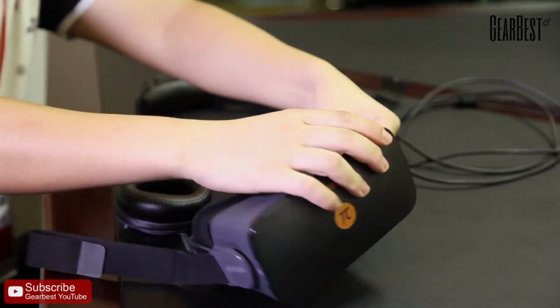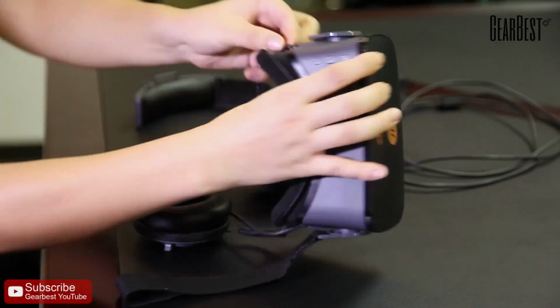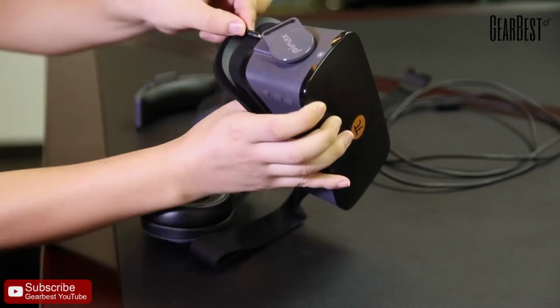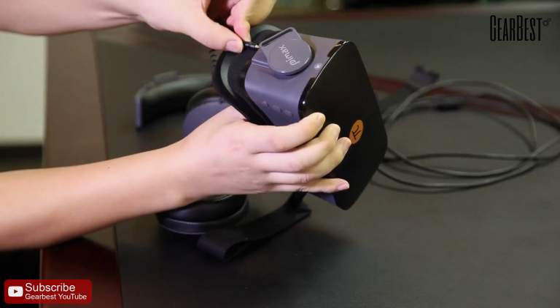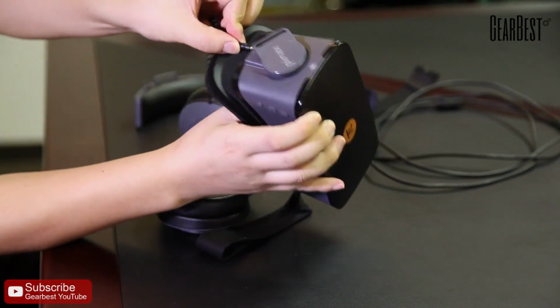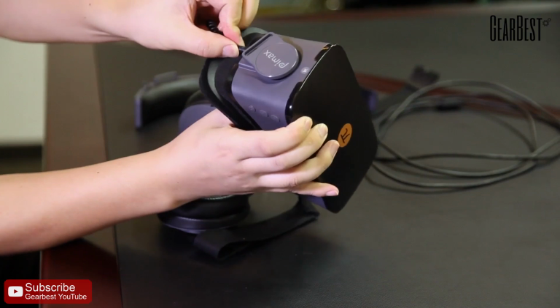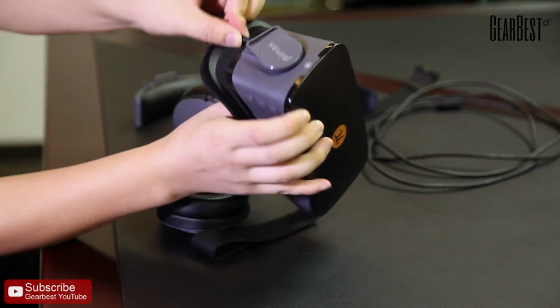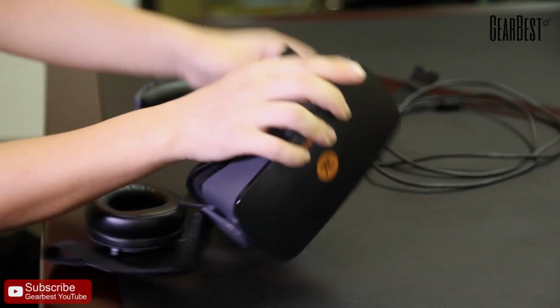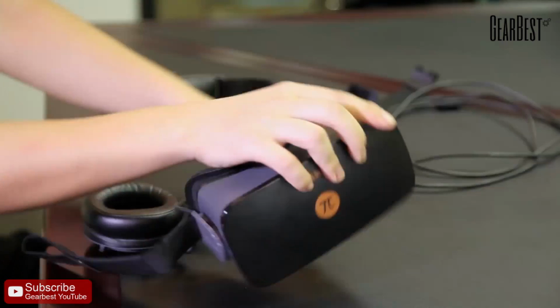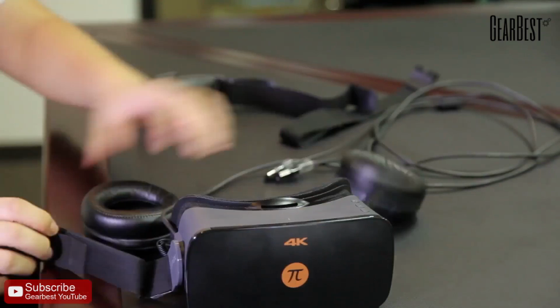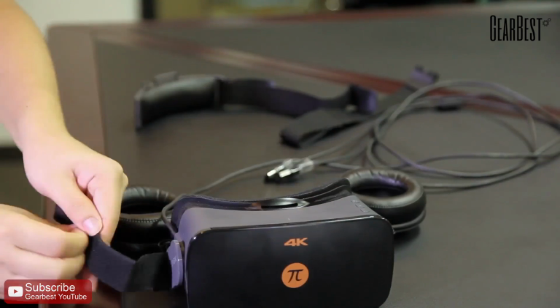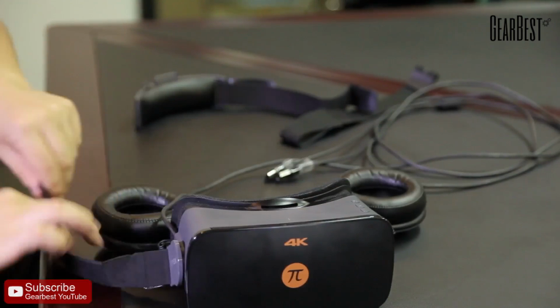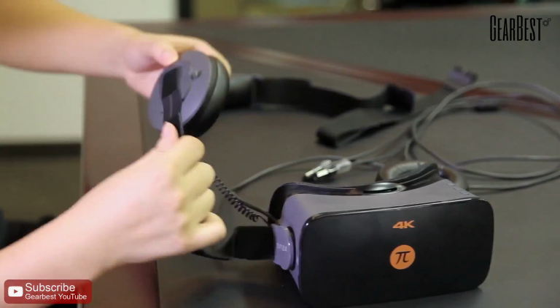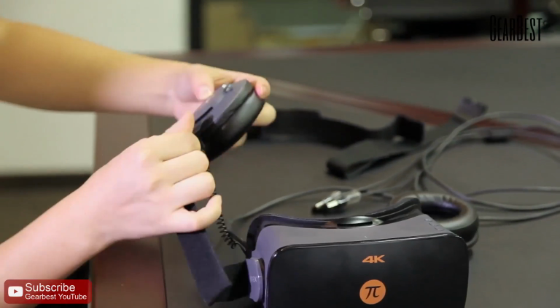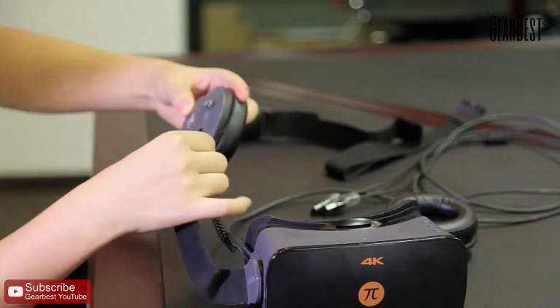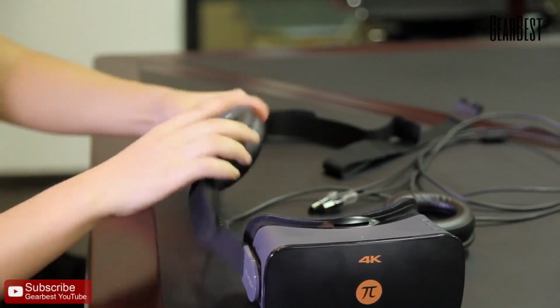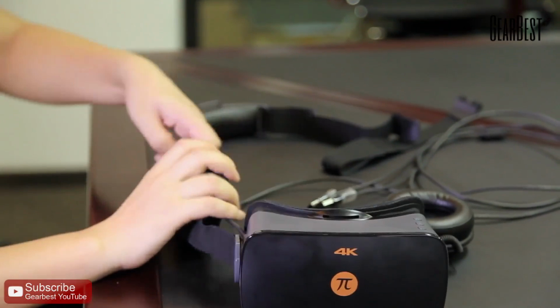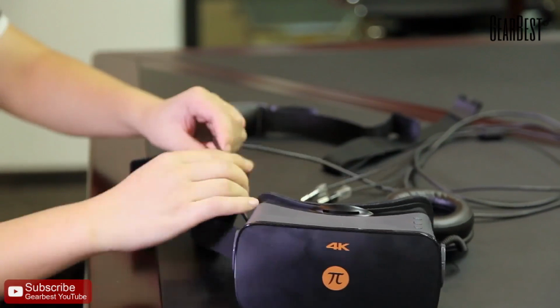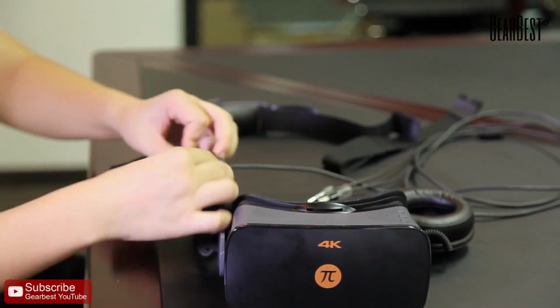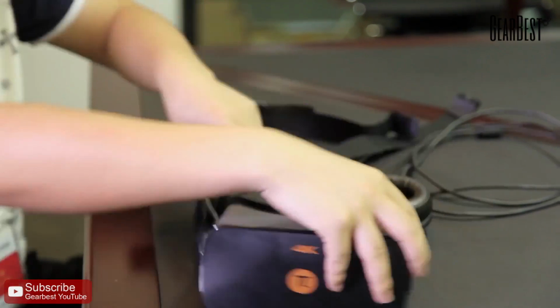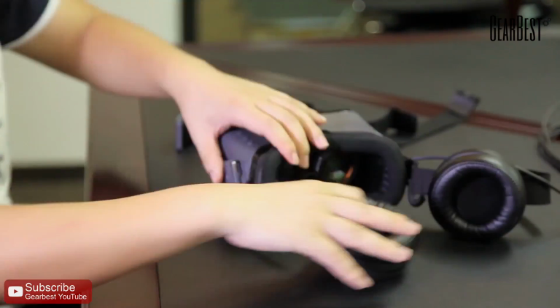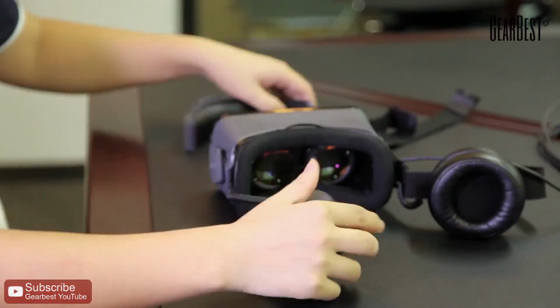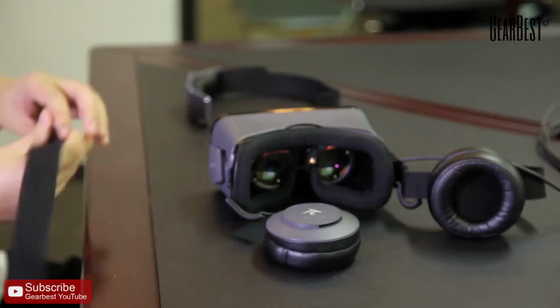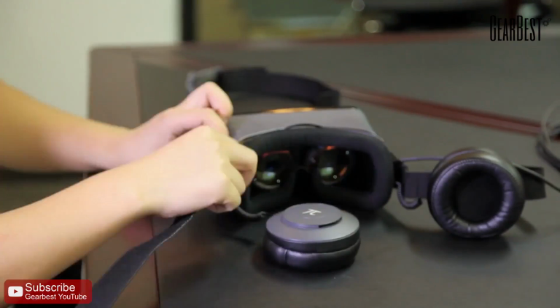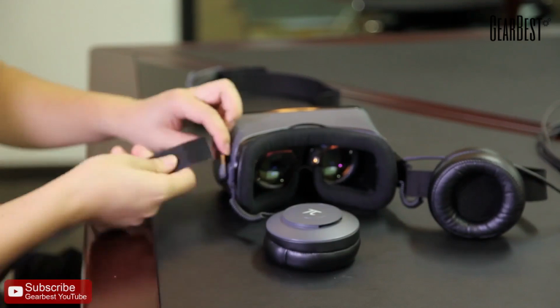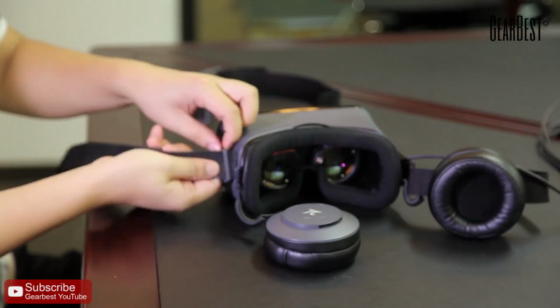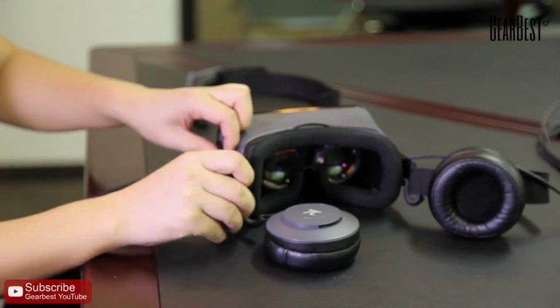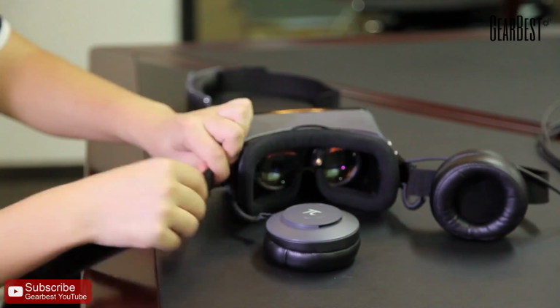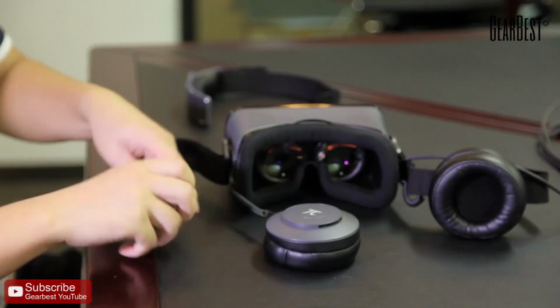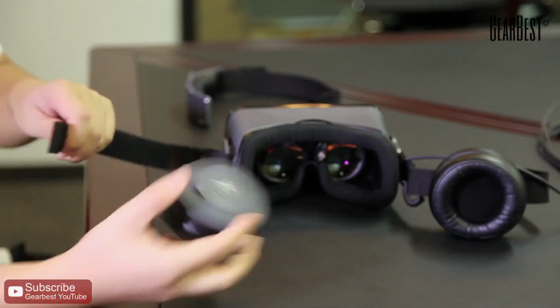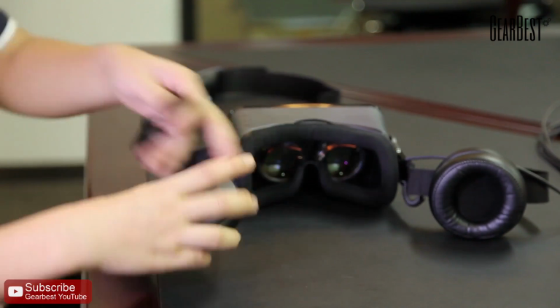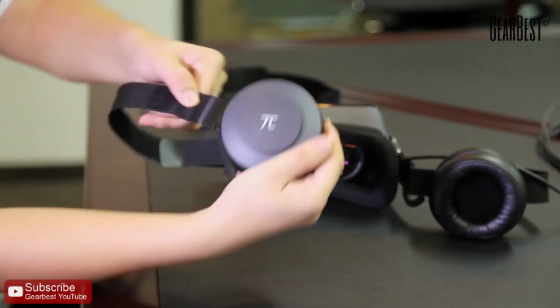There are three bands: two earphones and VR, and one band for Pimax 2. Cross bands. Now let's combine it. You should know it already.